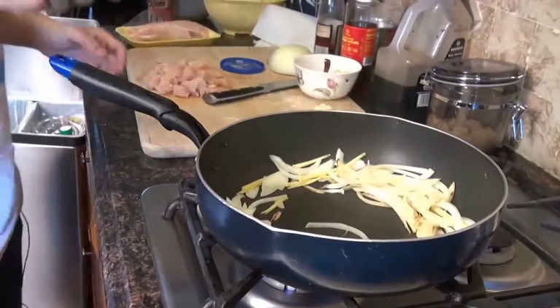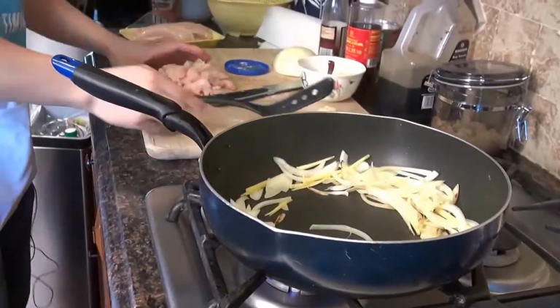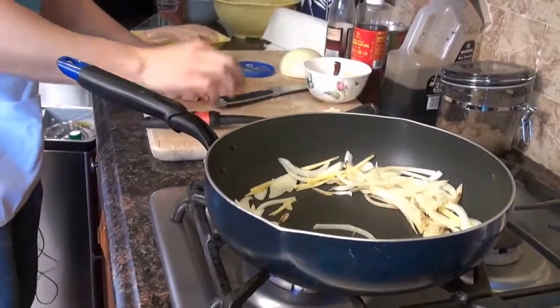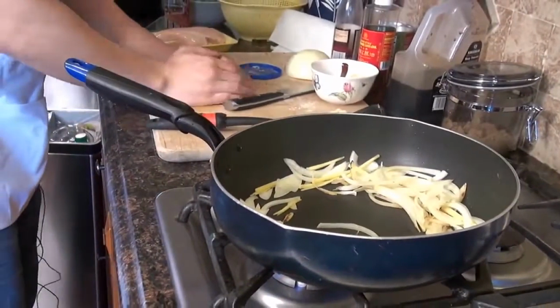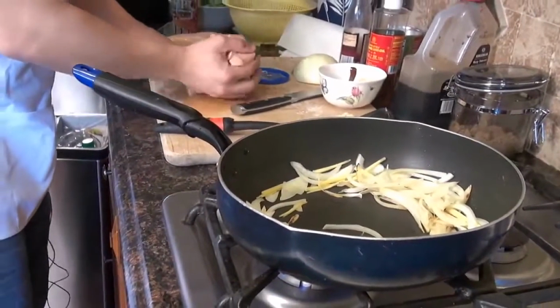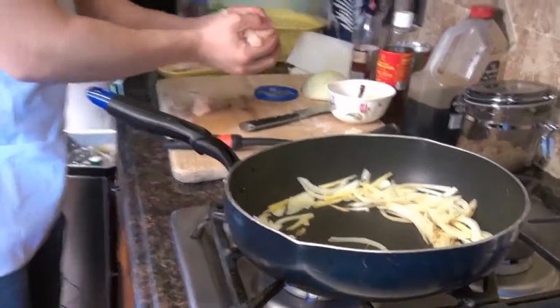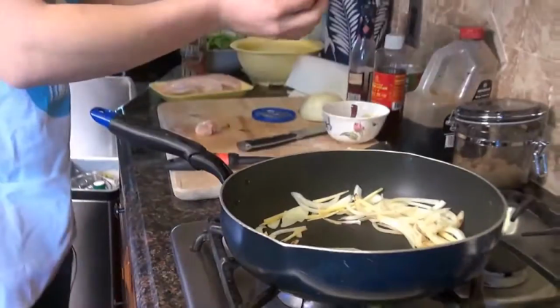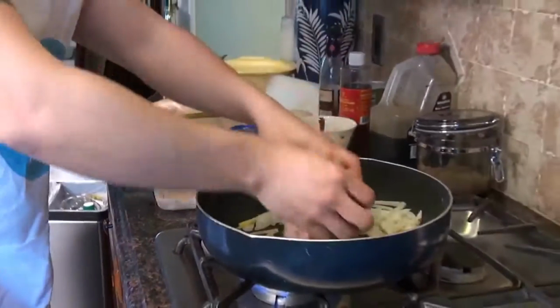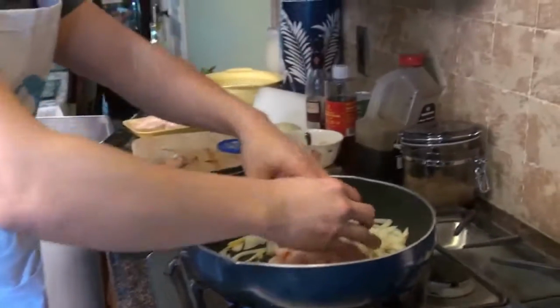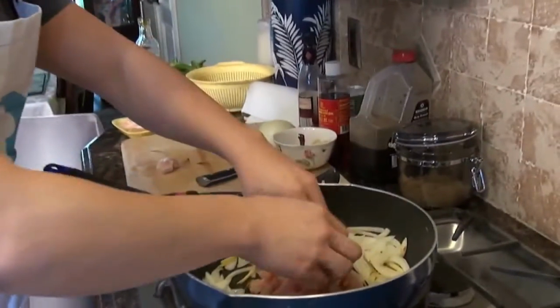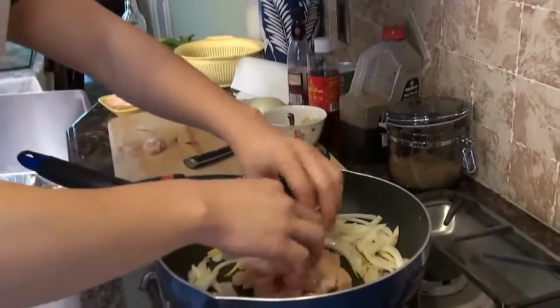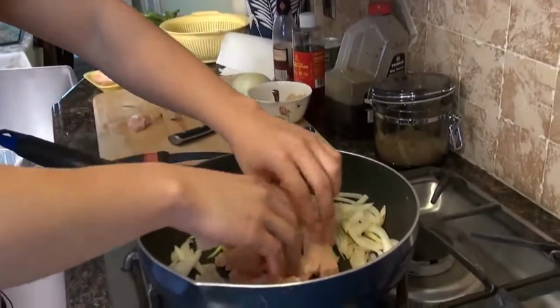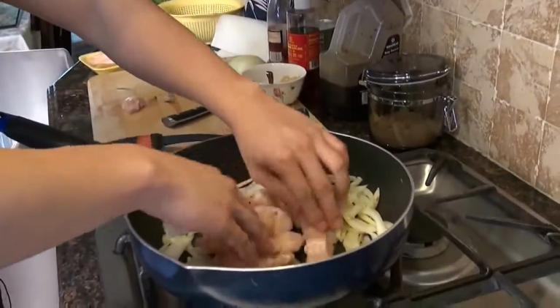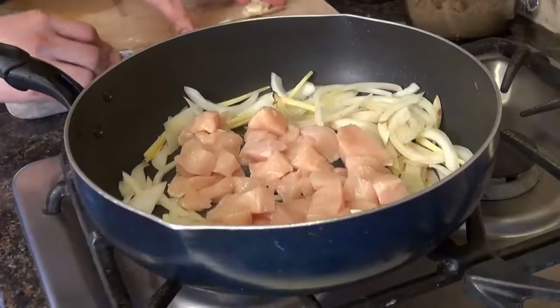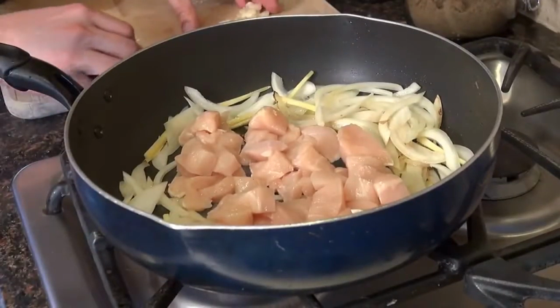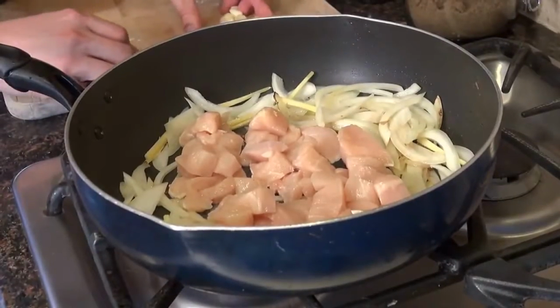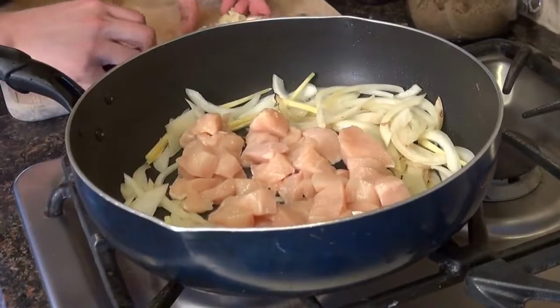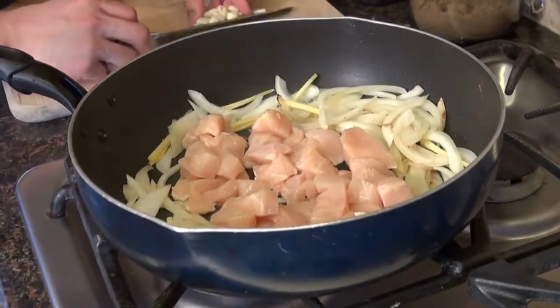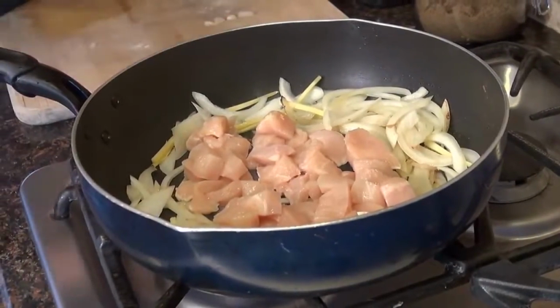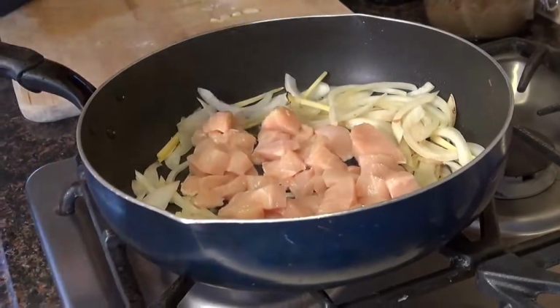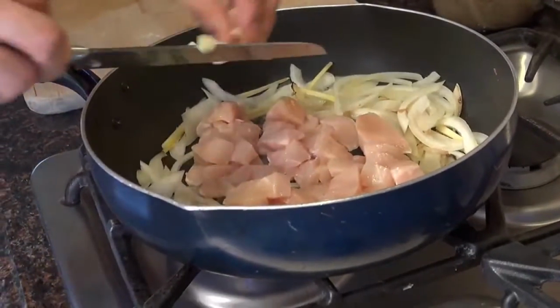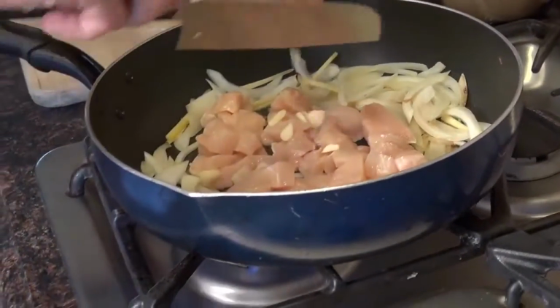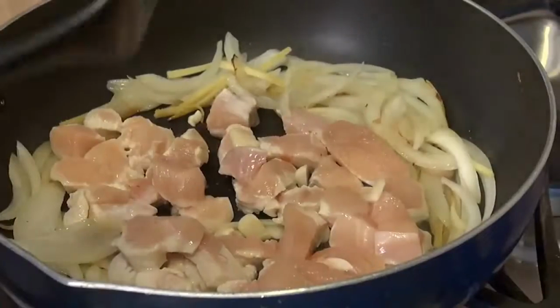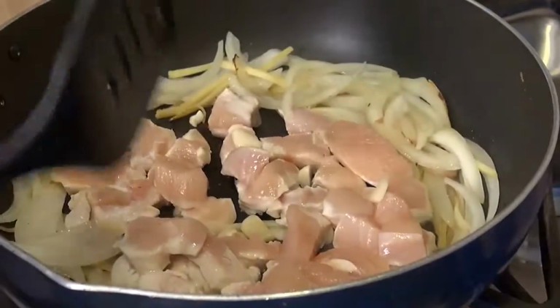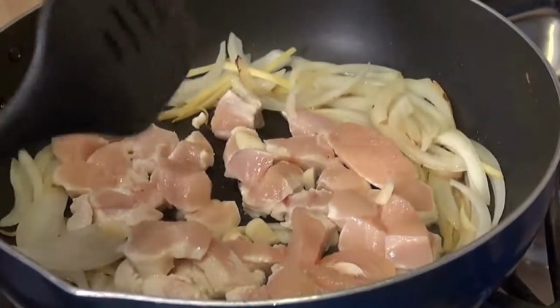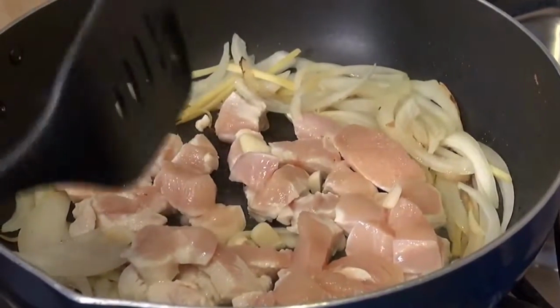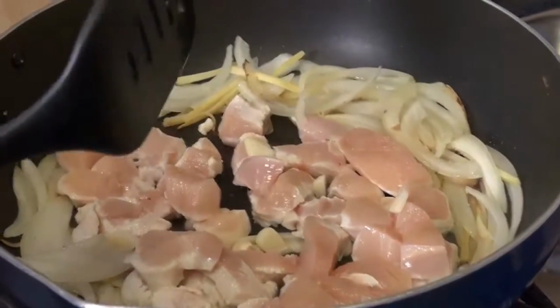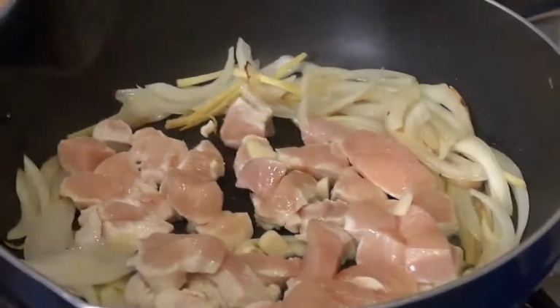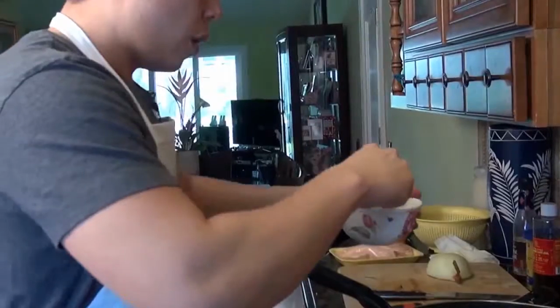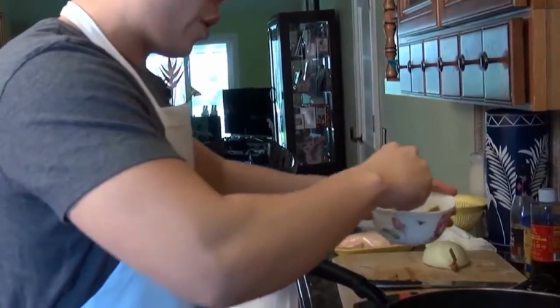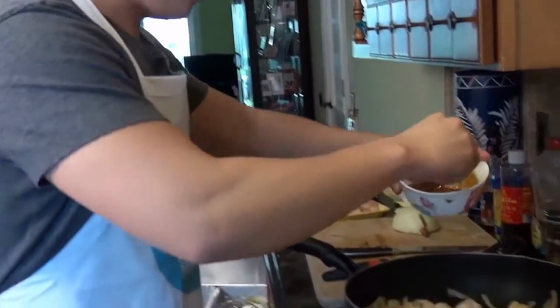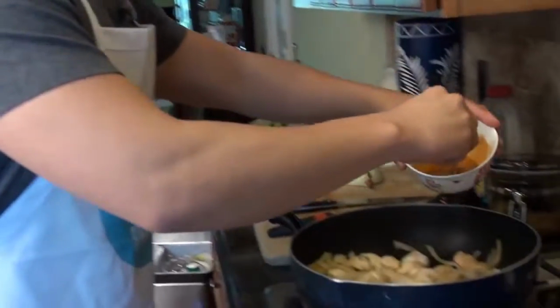Add in the chicken breast. Add in the garlic. Now we're going to add the sauce.